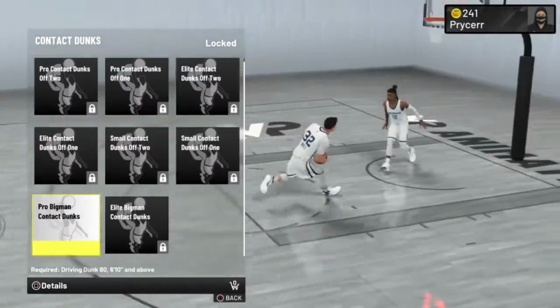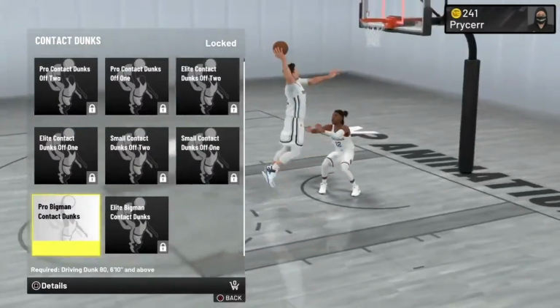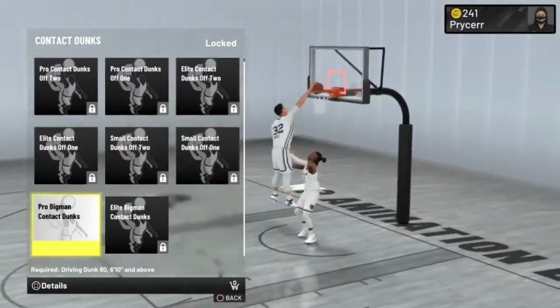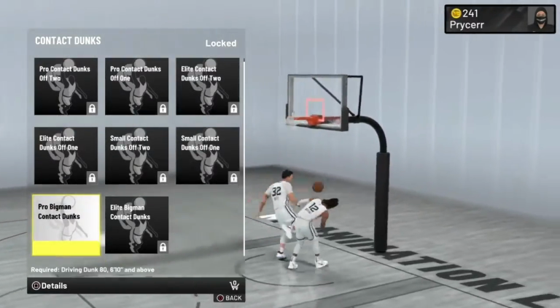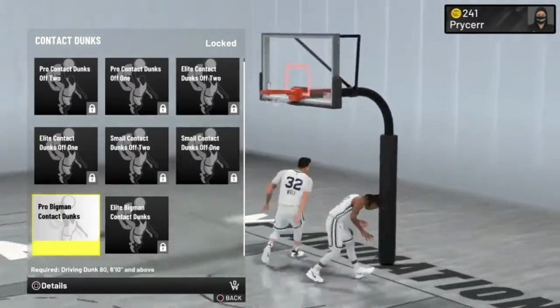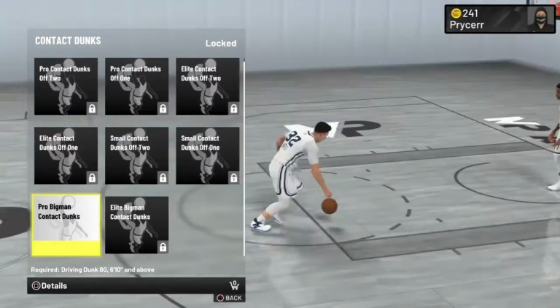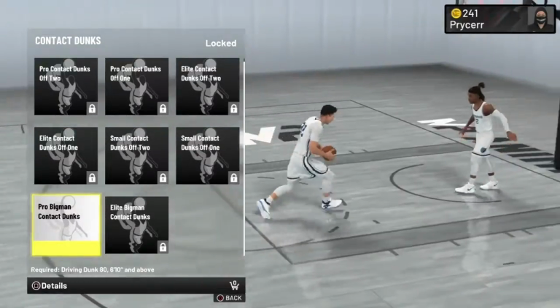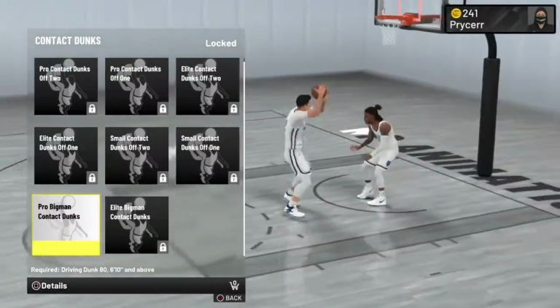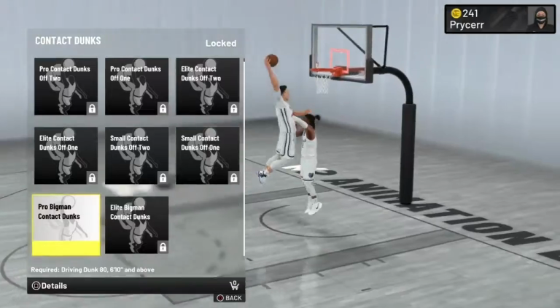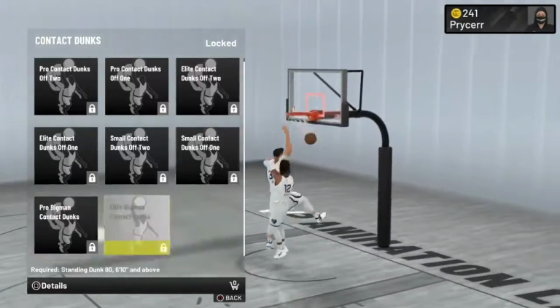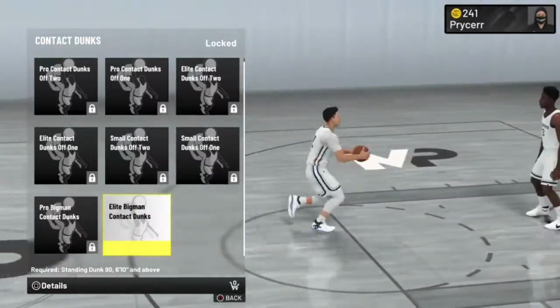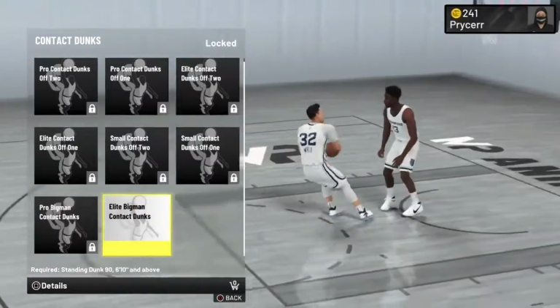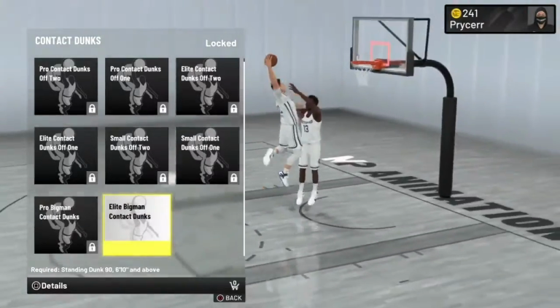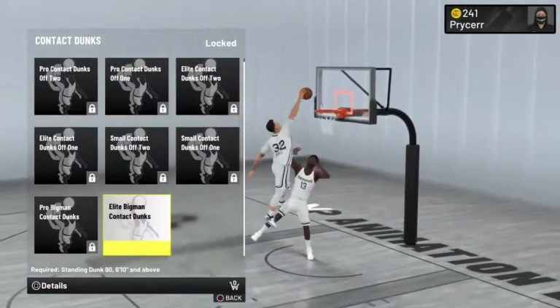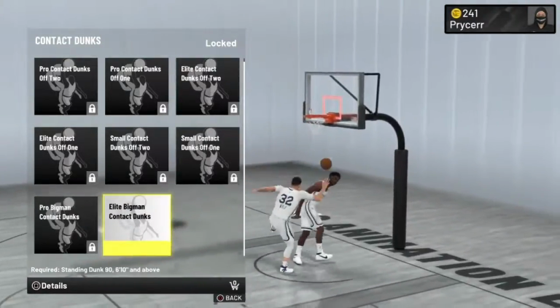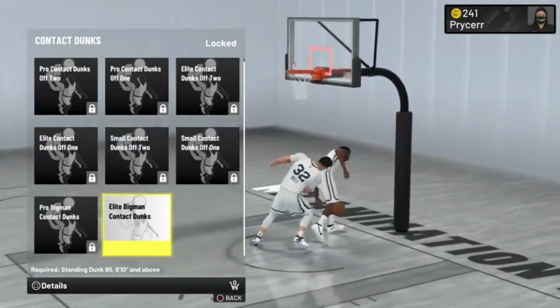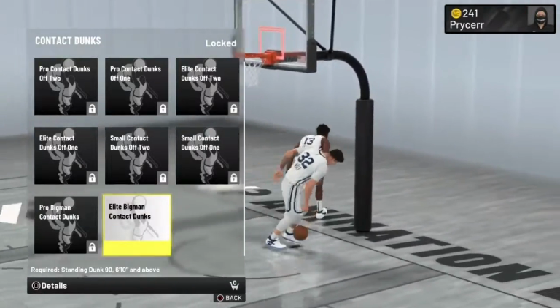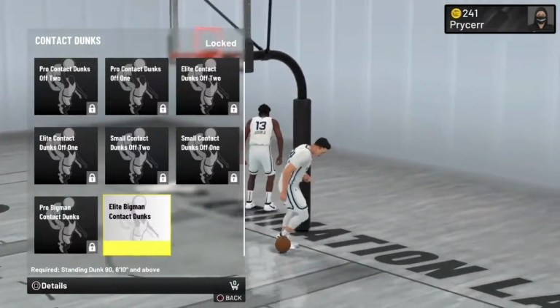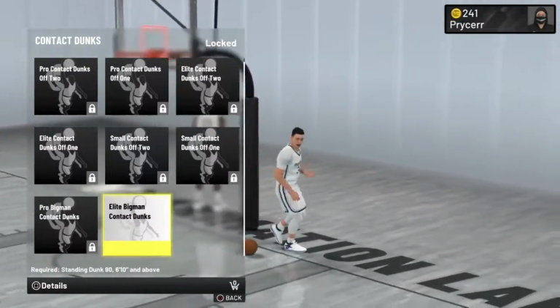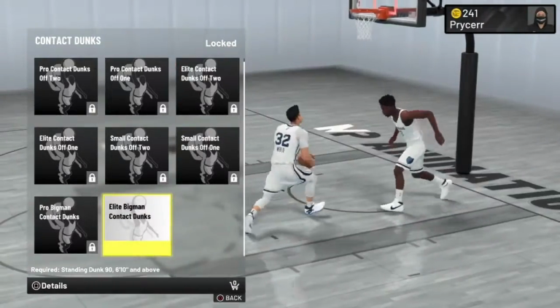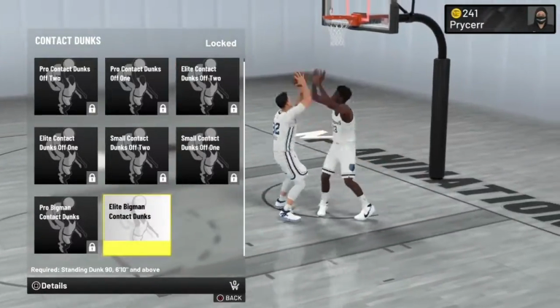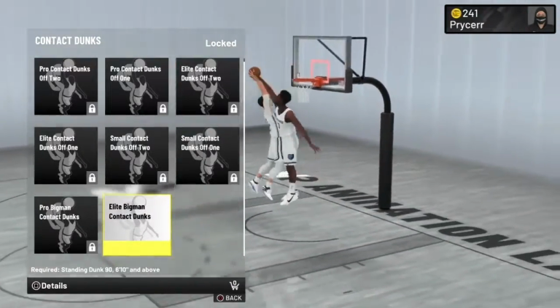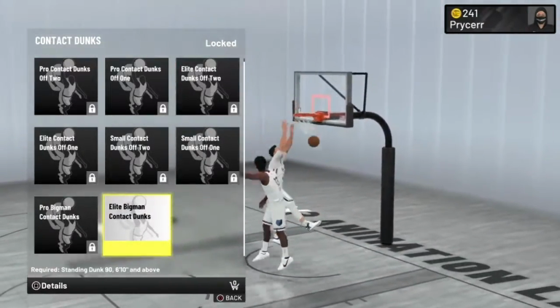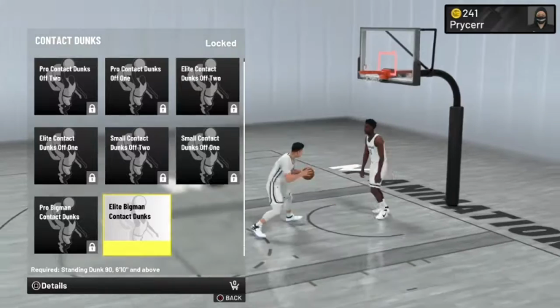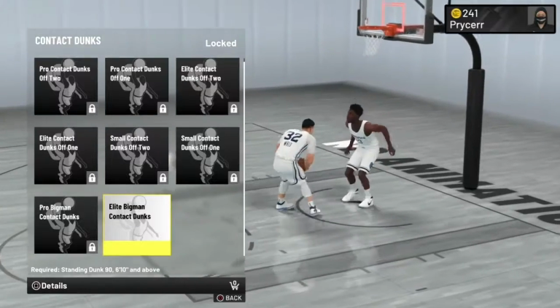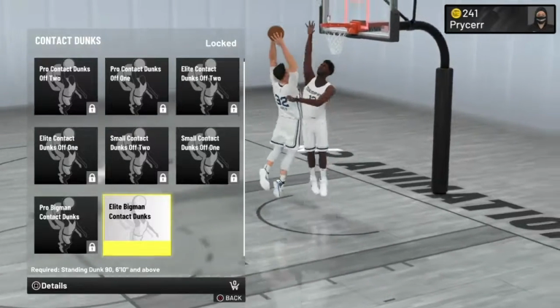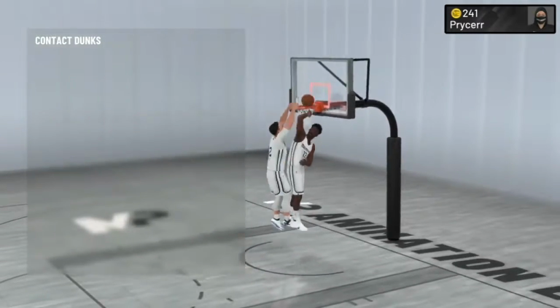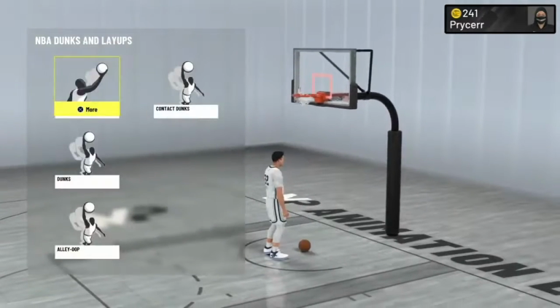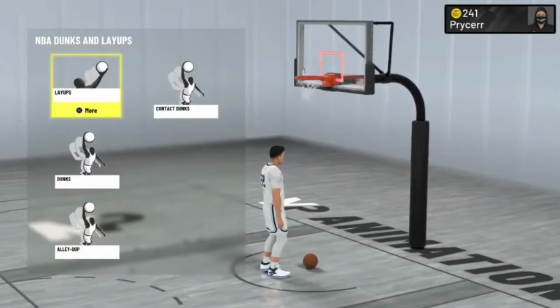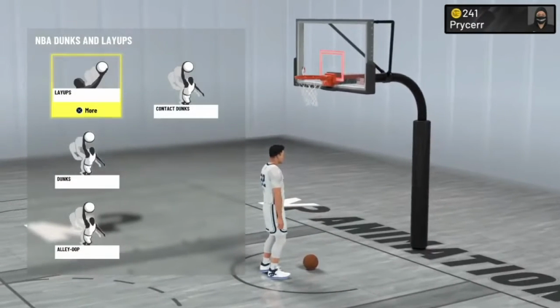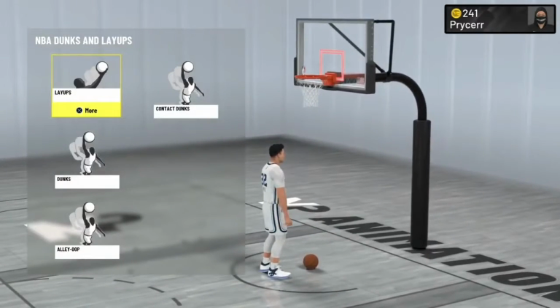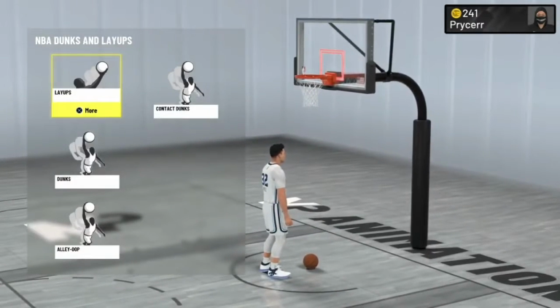If you're above 6'10, you need an 80 for contact dunks. And for standing dunk, if you're above 6'10, you need a 90 for the big man contact dunks.